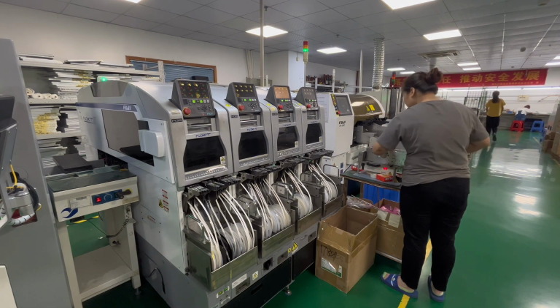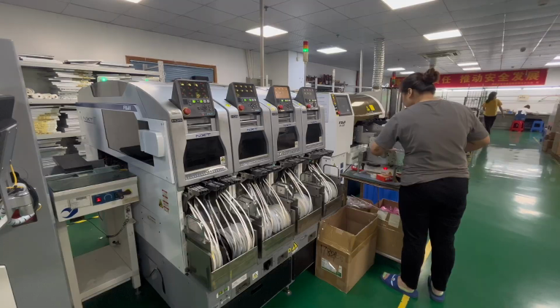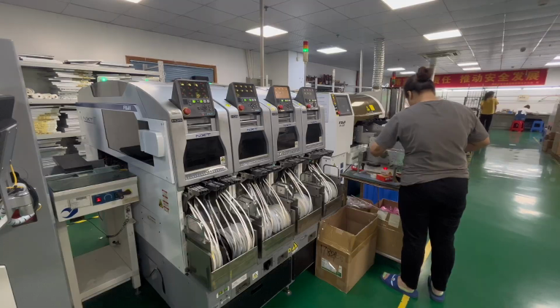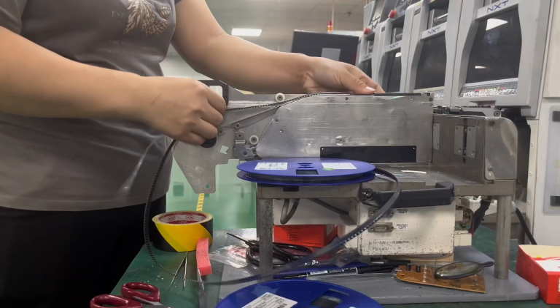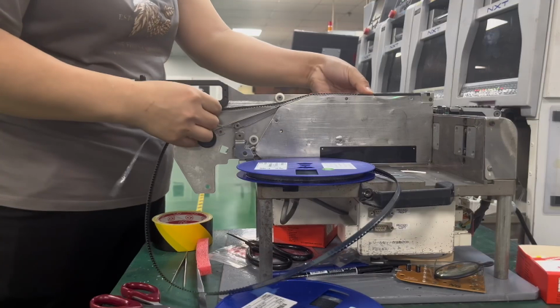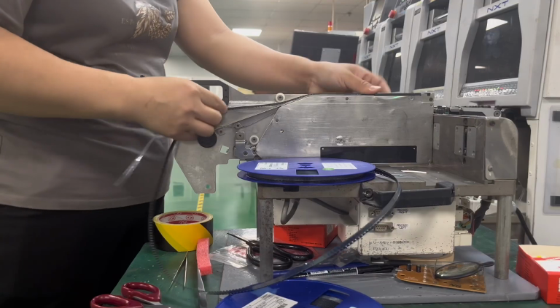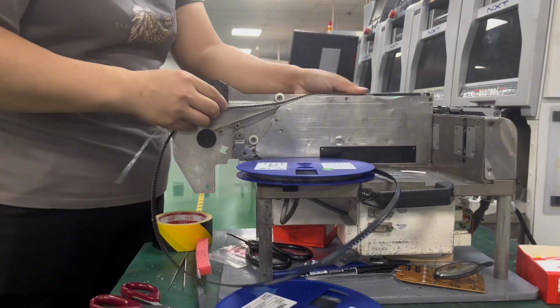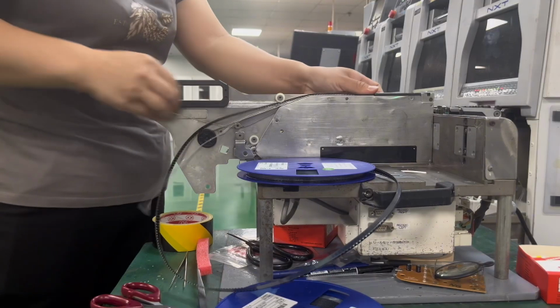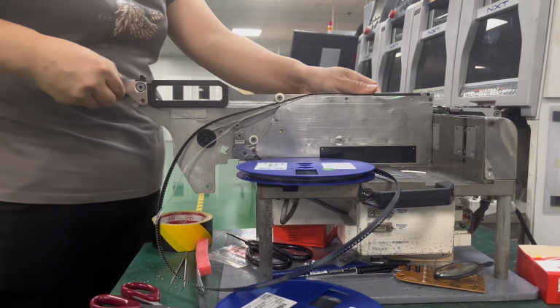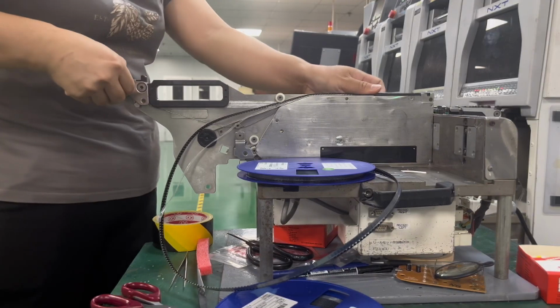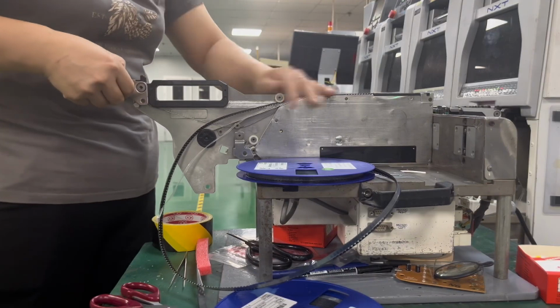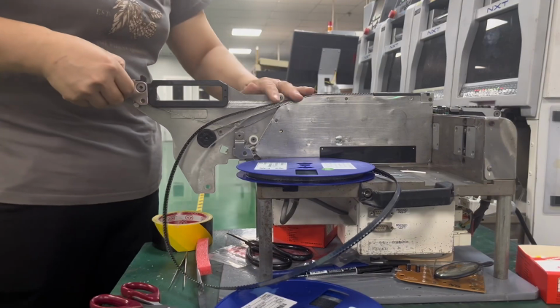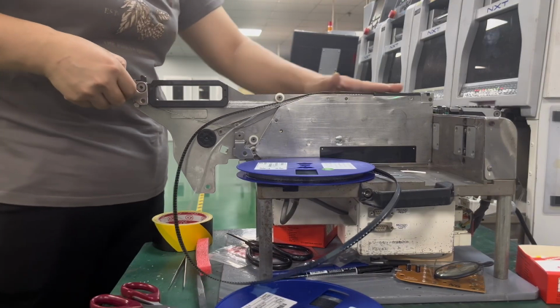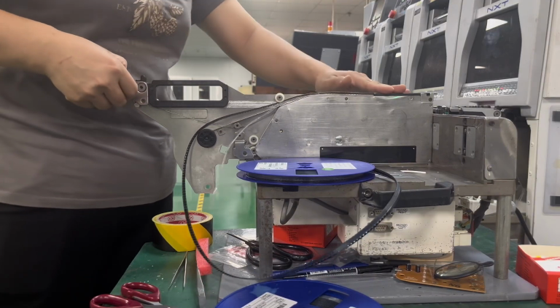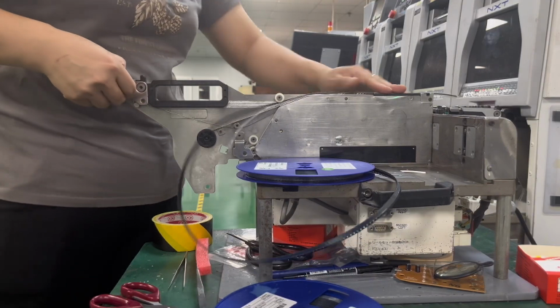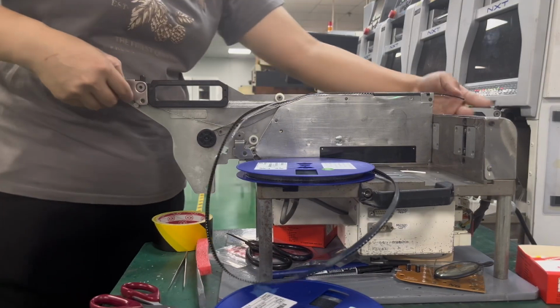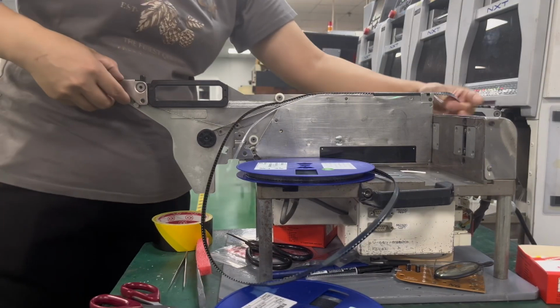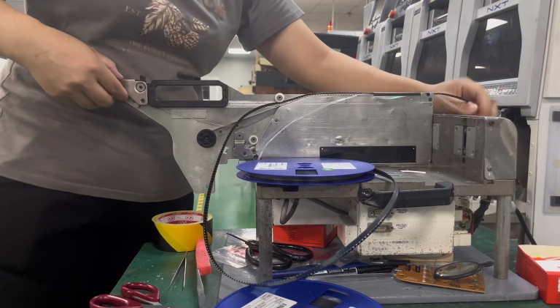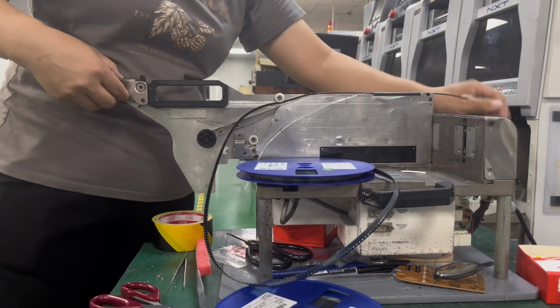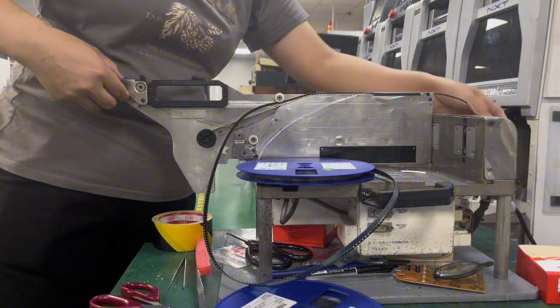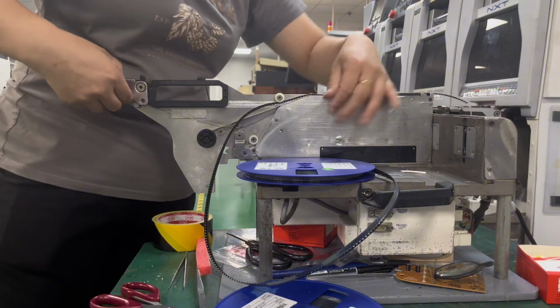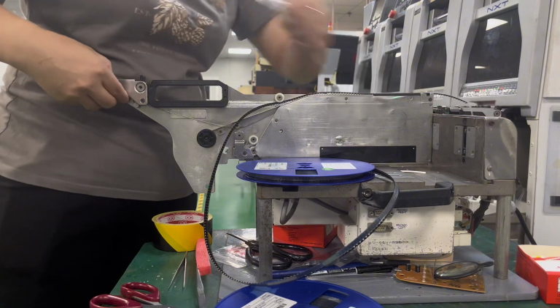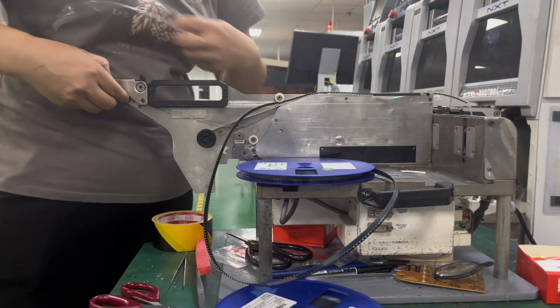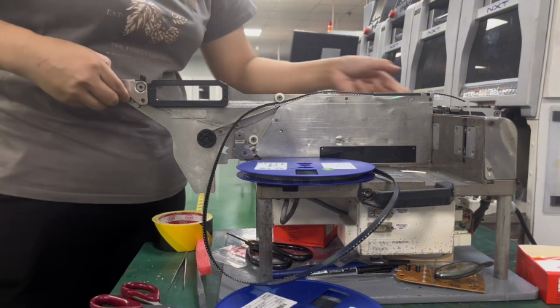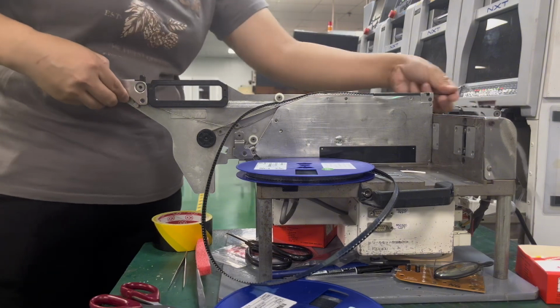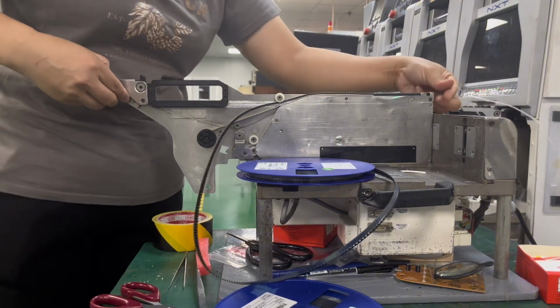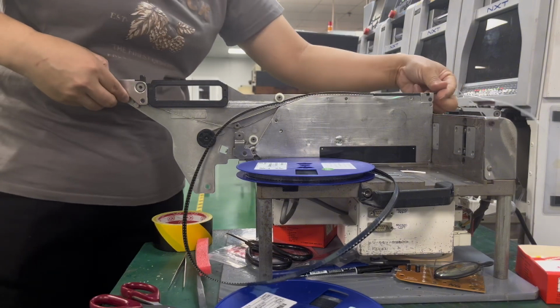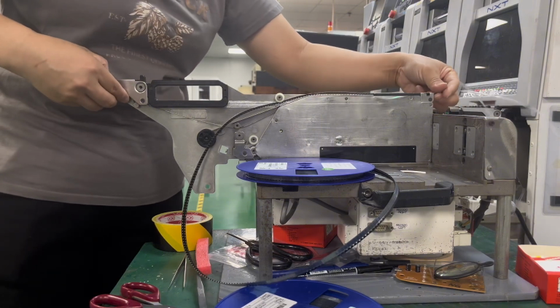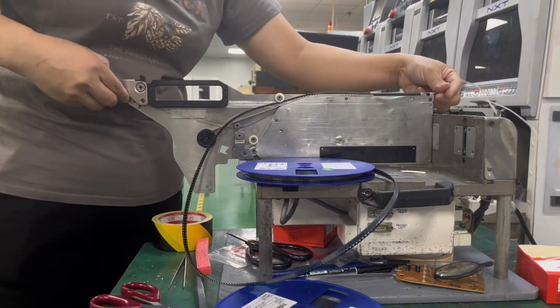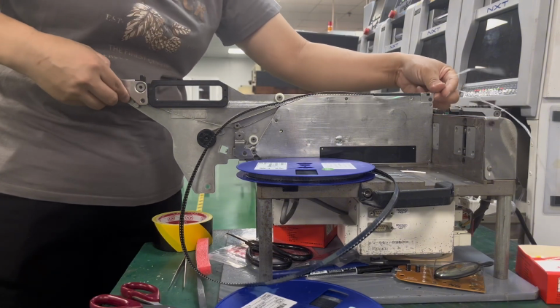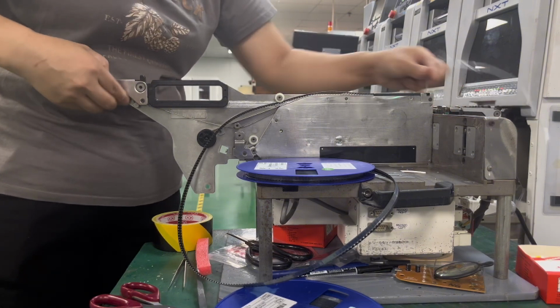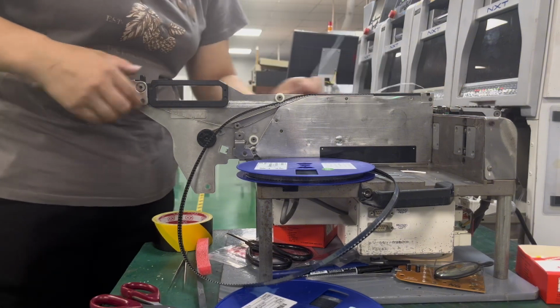Solder paste jetting: a precision dispenser deposits small droplets of solder paste onto the pads using pneumatic or mechanical force.